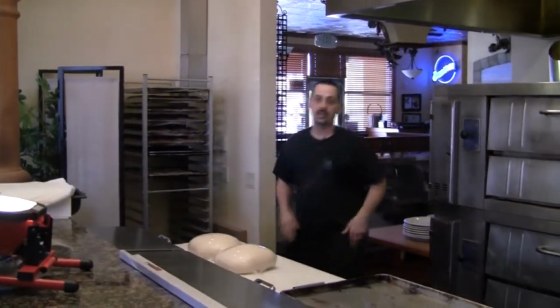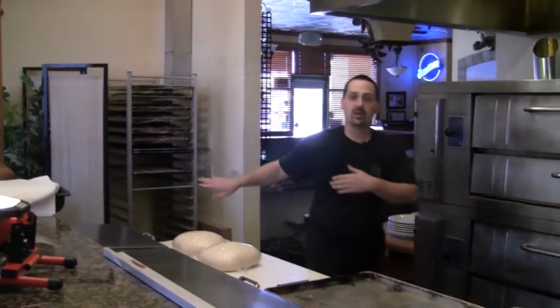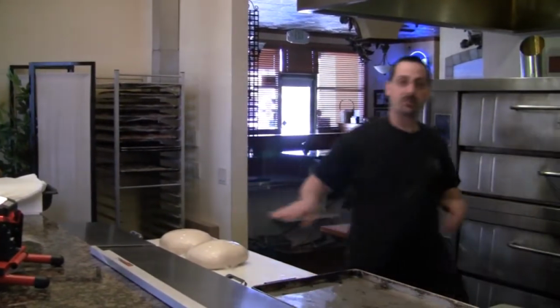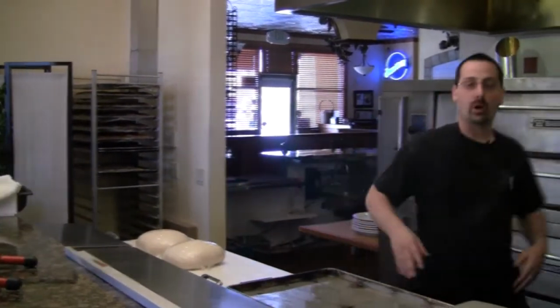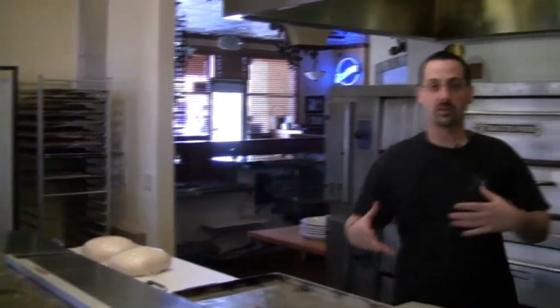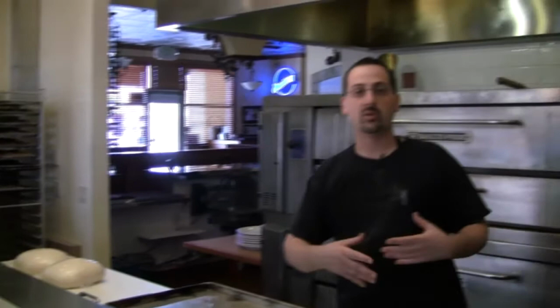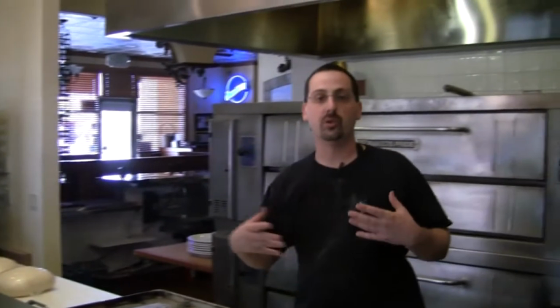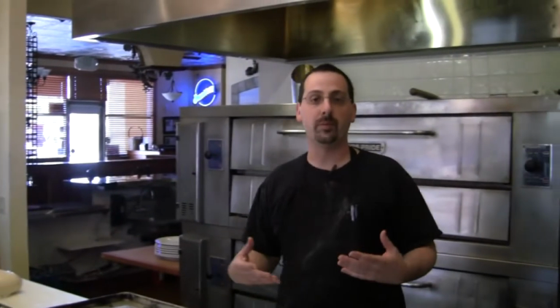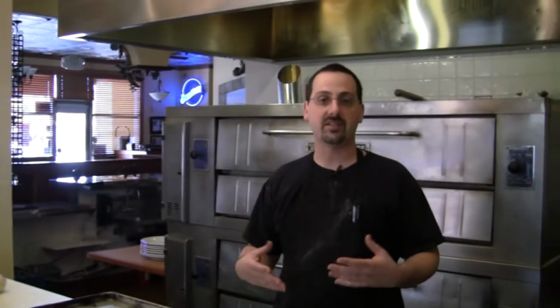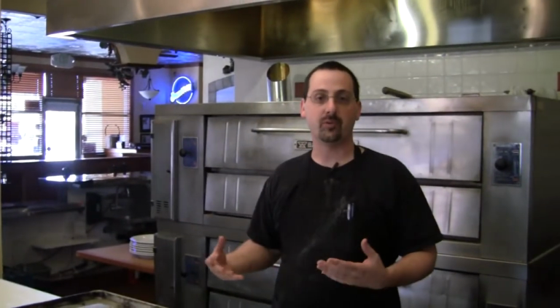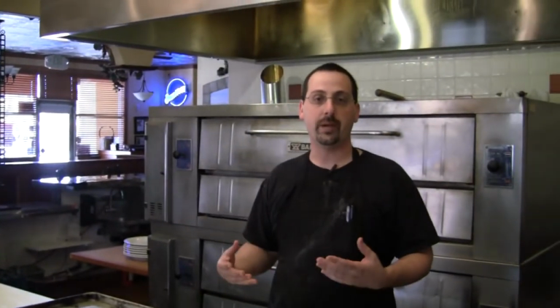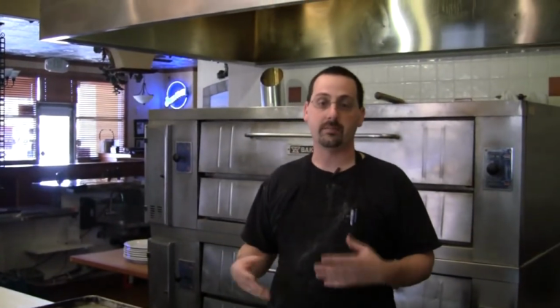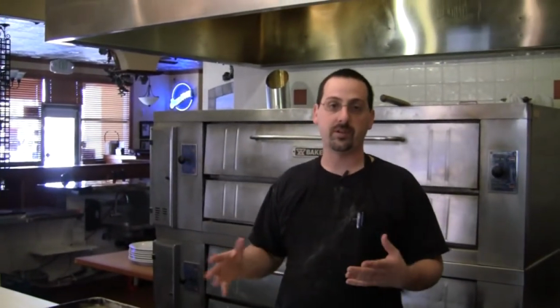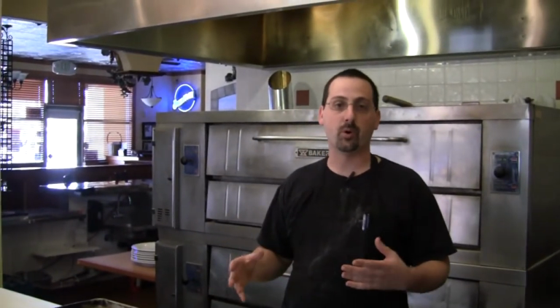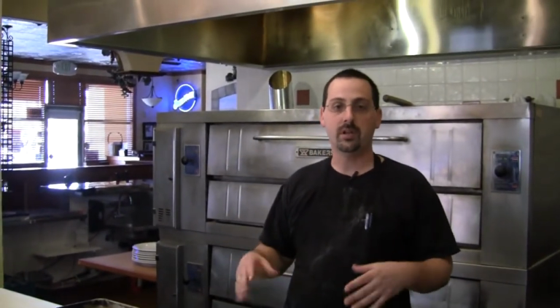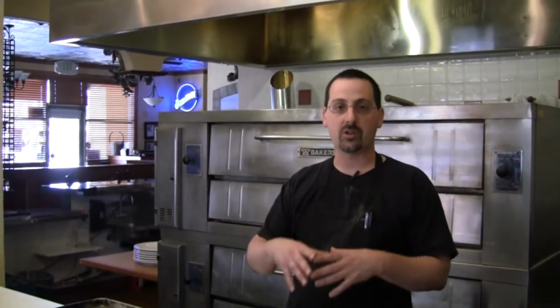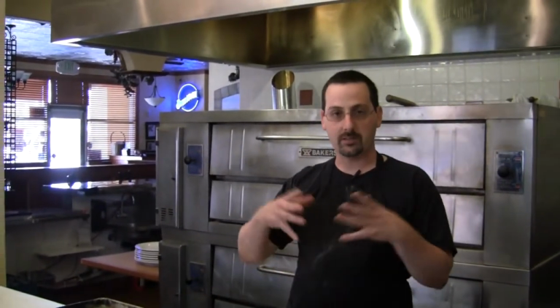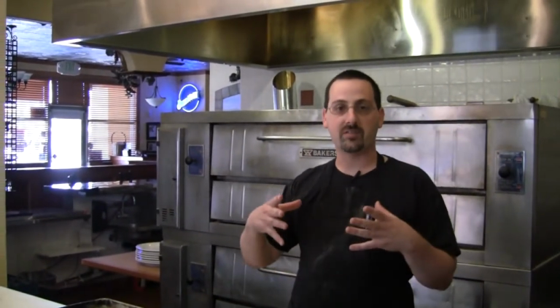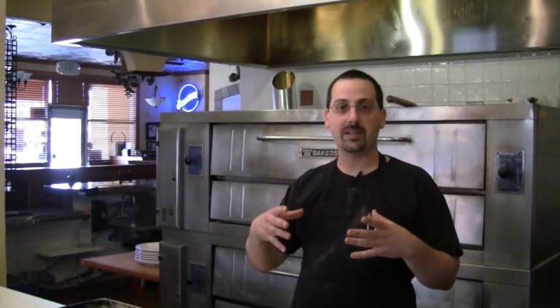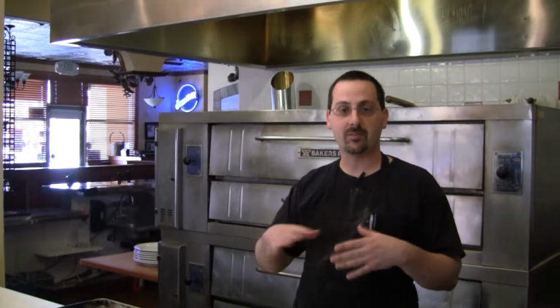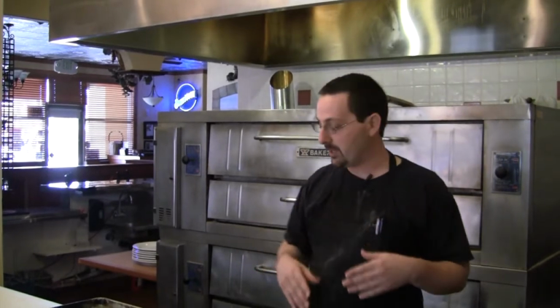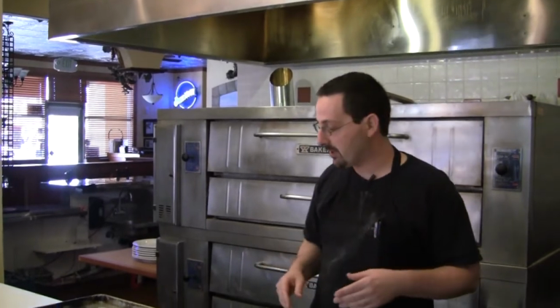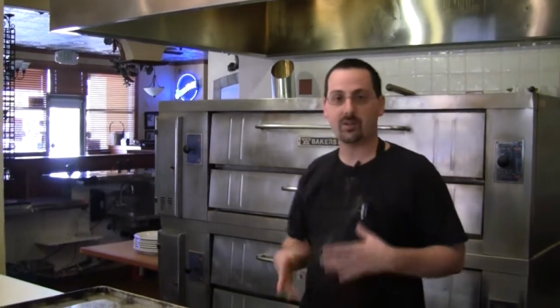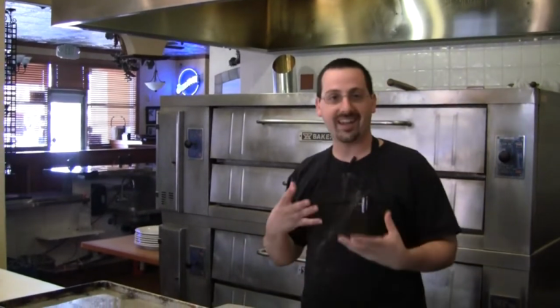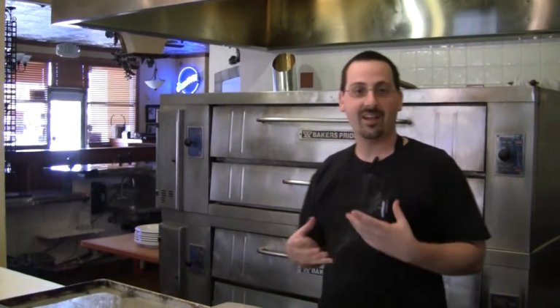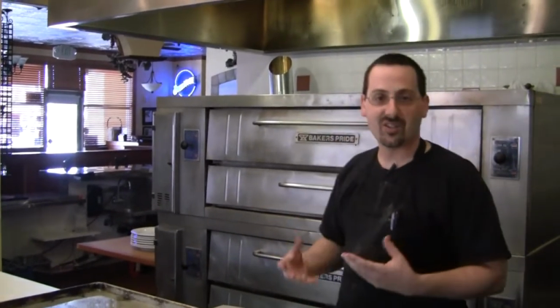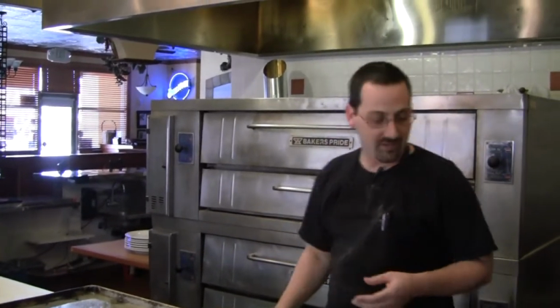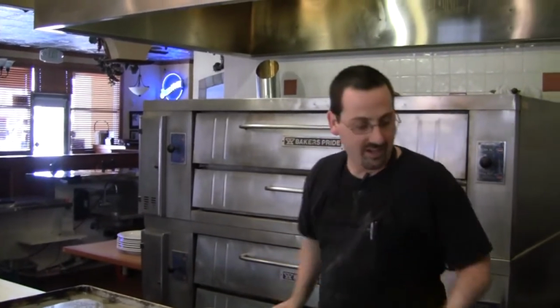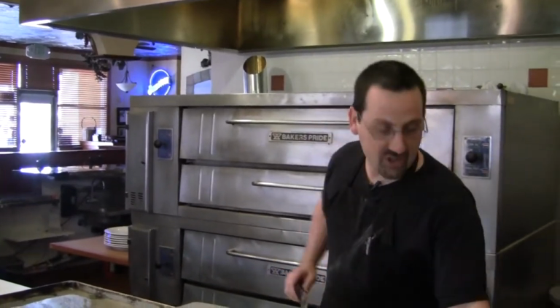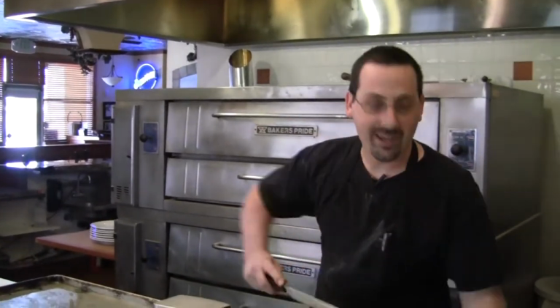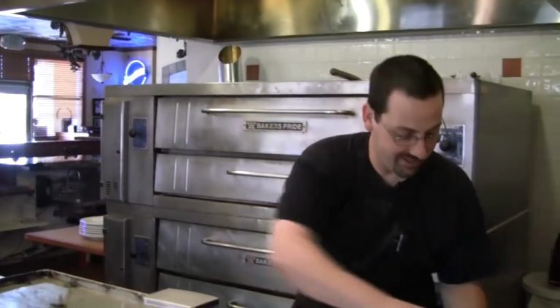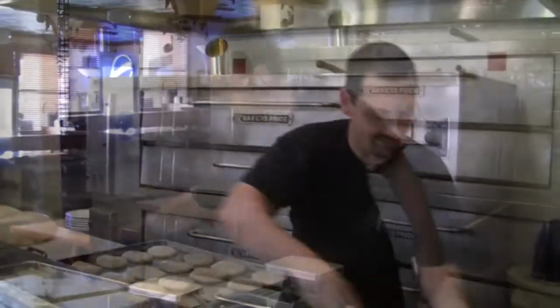That'll stay on the rack for a short while so it goes through the proofing process before we bake it. Proofing is important — make sure that it puffs up nicely before we get it baked up, so we get nice soft spongy bread.